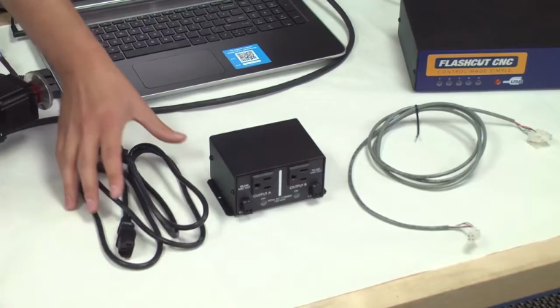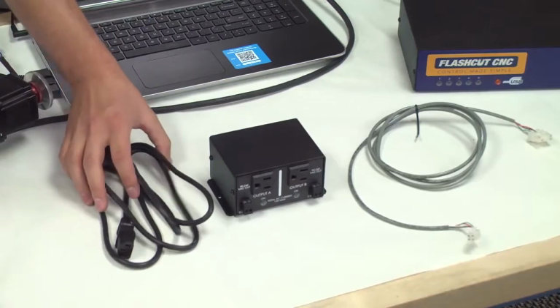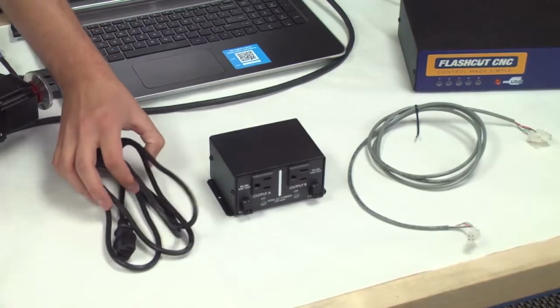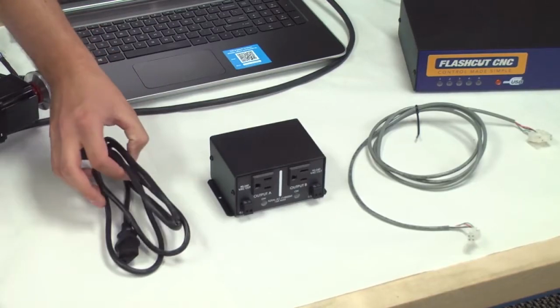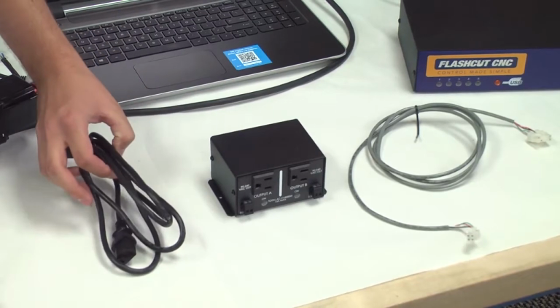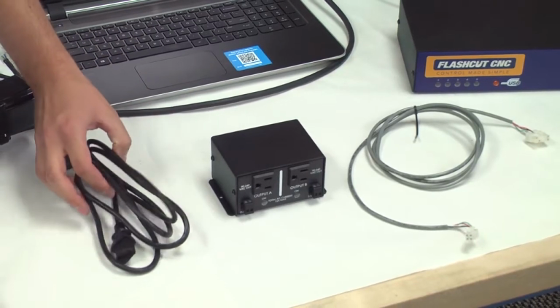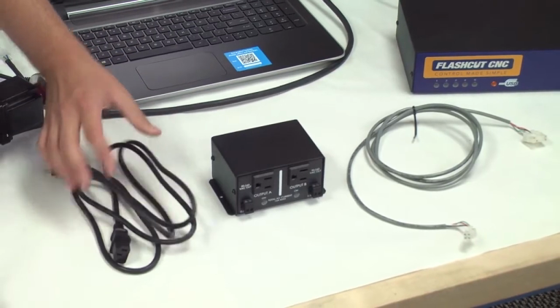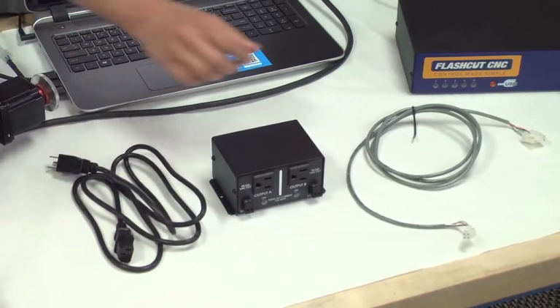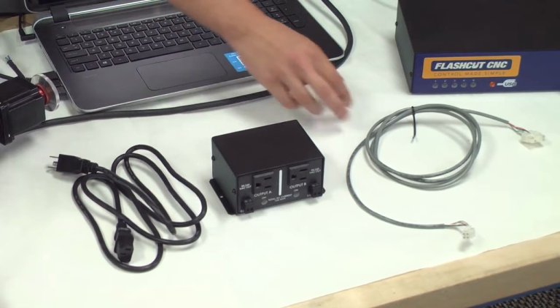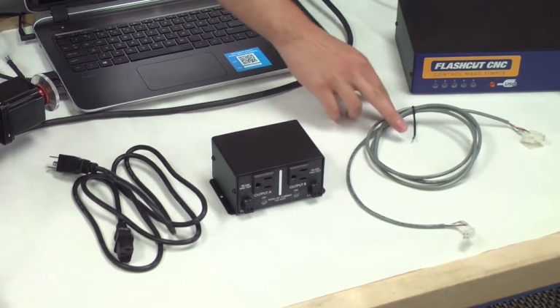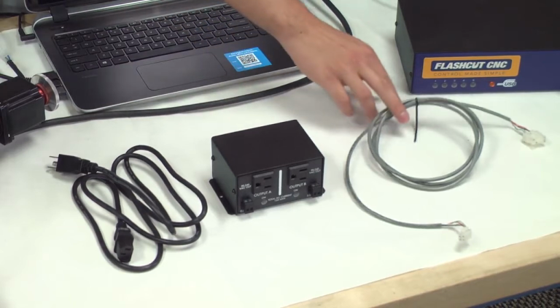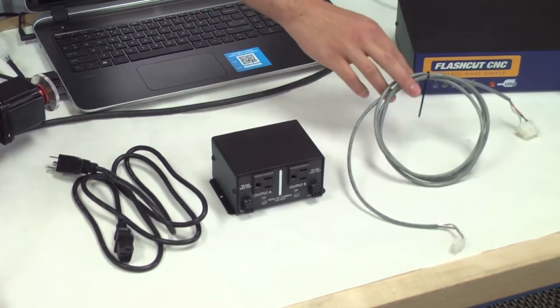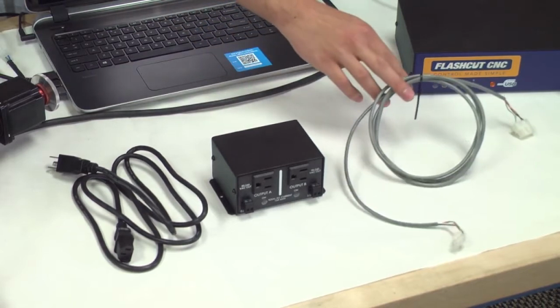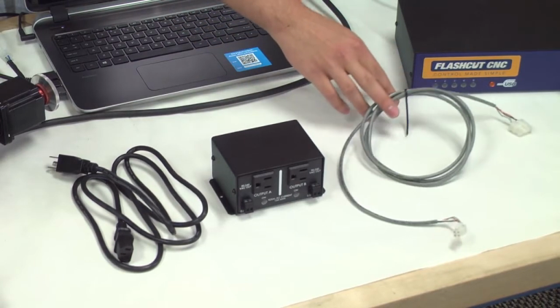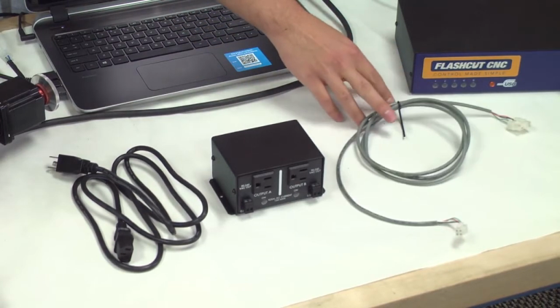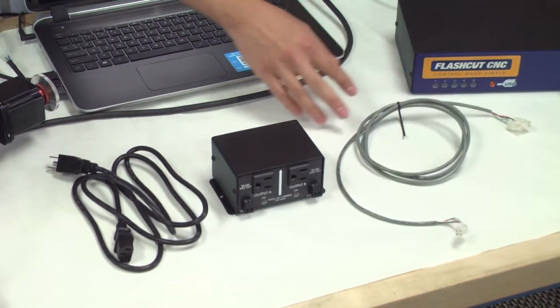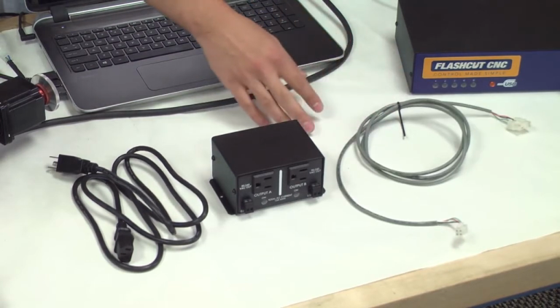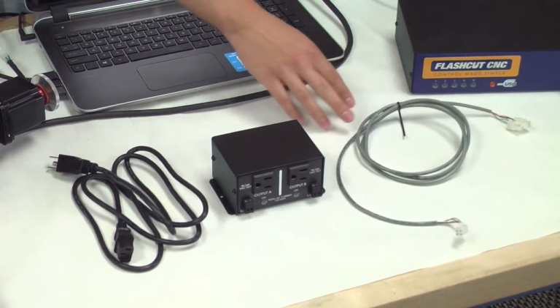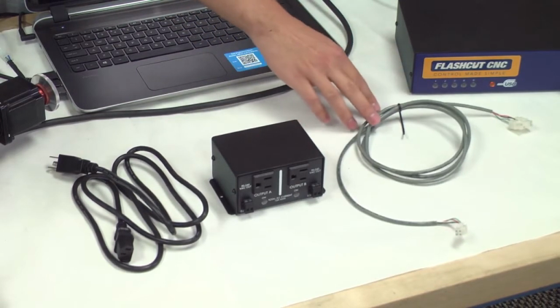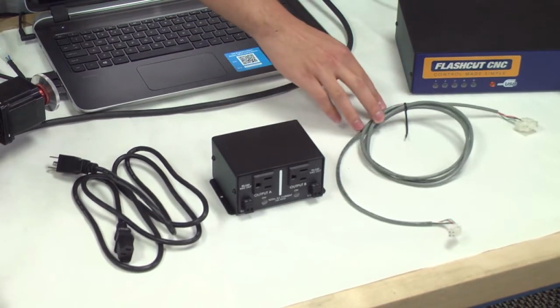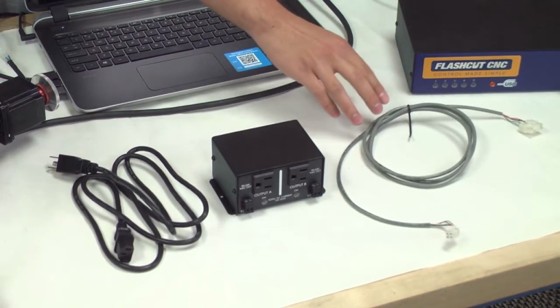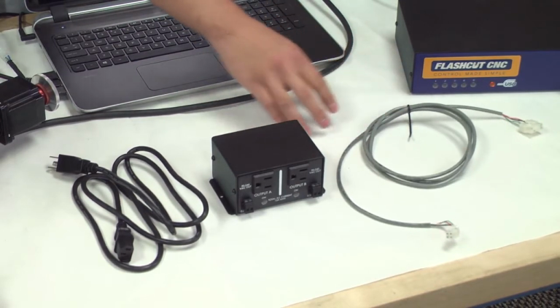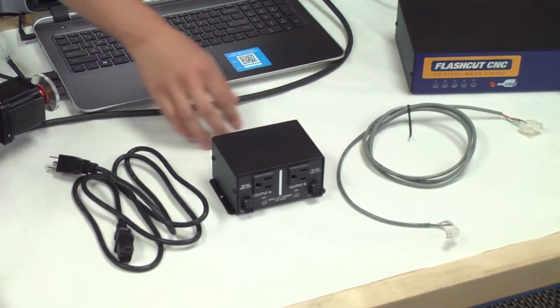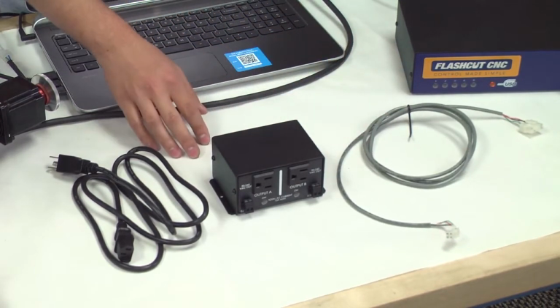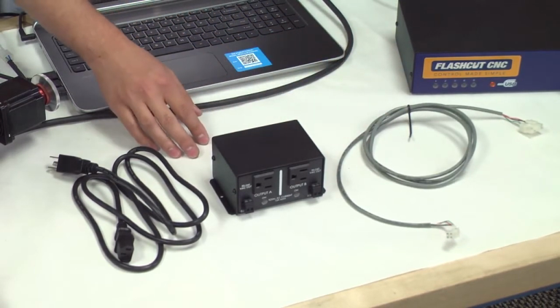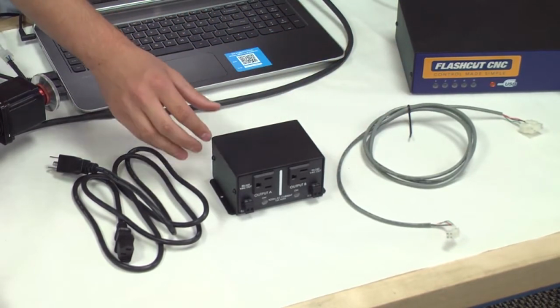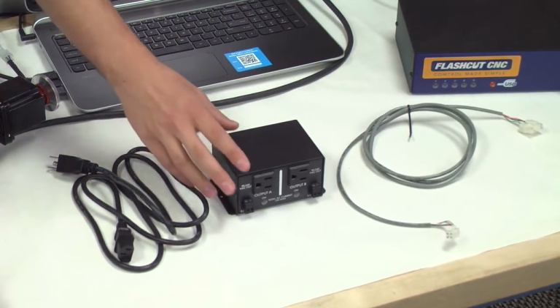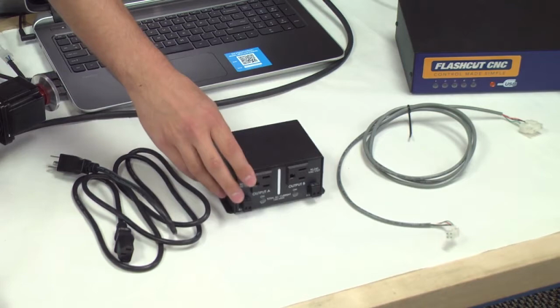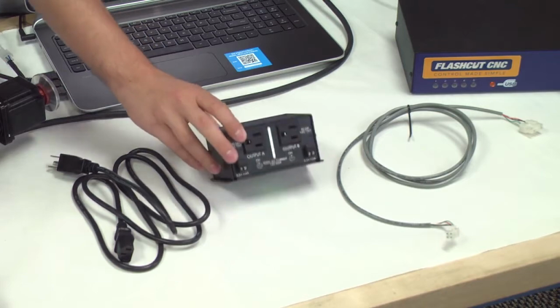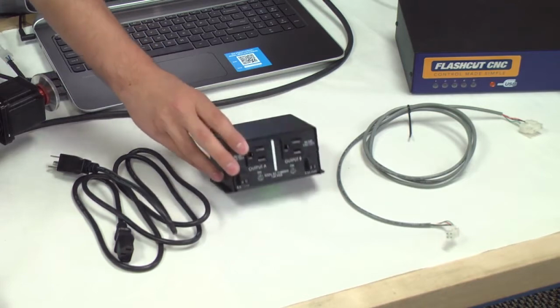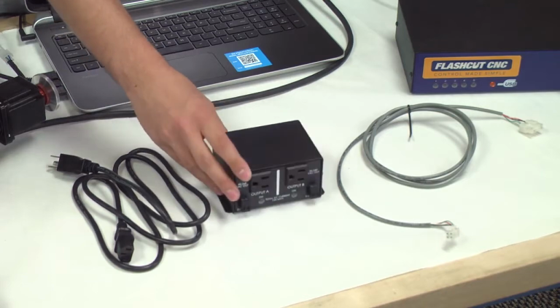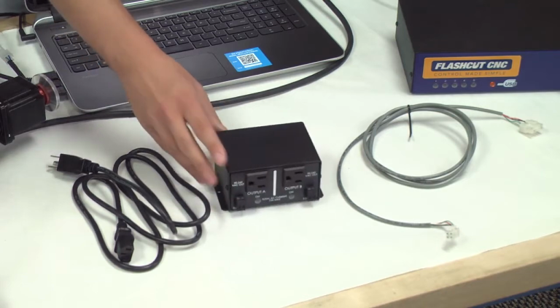As you can see, it comes with a universal power cord, a single interface relay cable. You have the option to make this up to a quadruple interface relay cable, and the actual relay box.